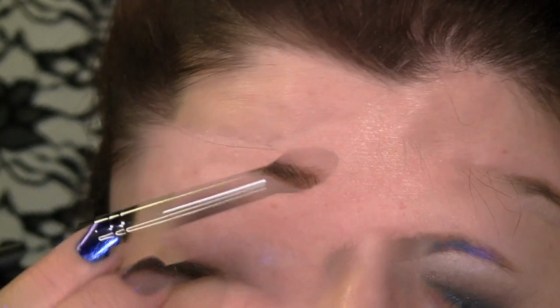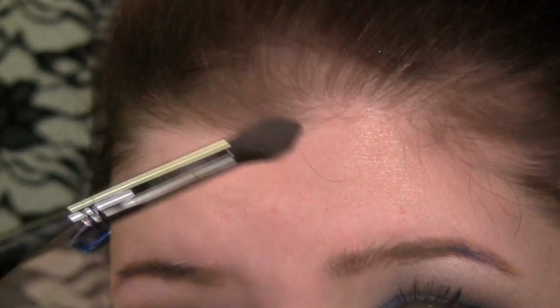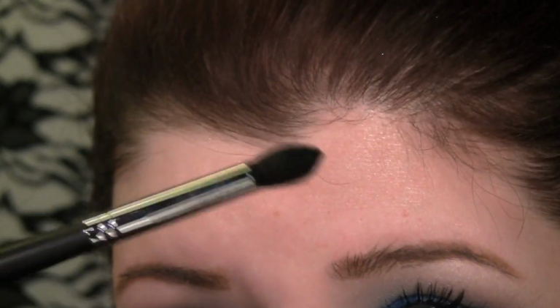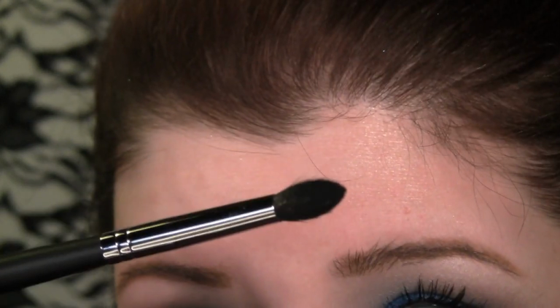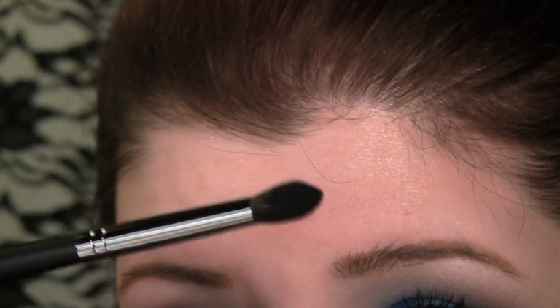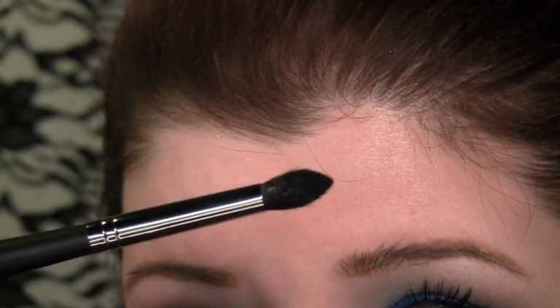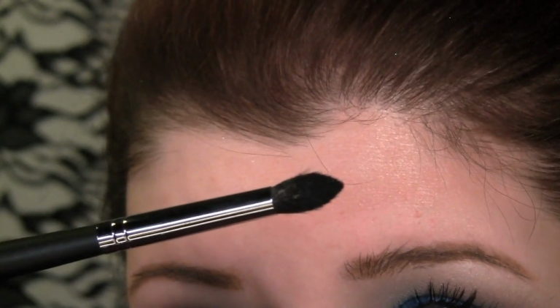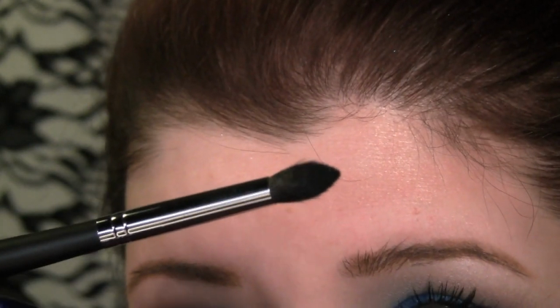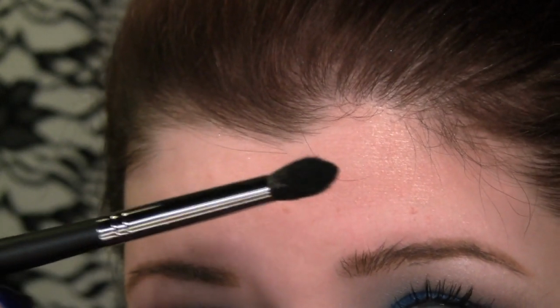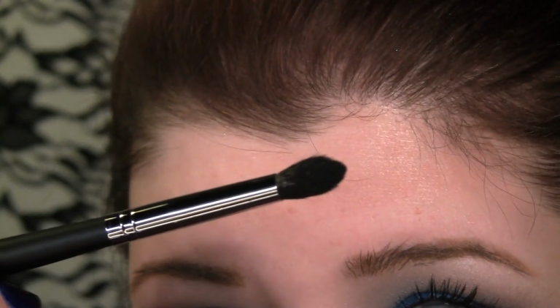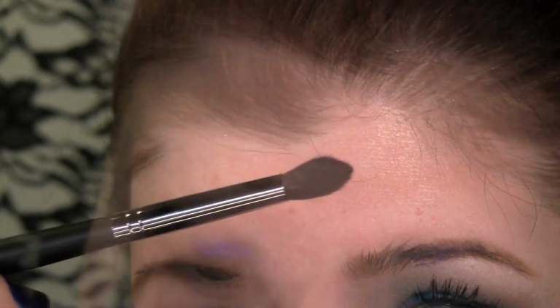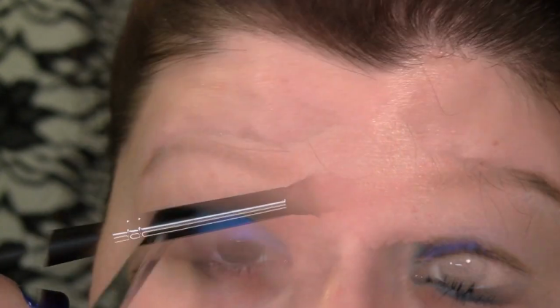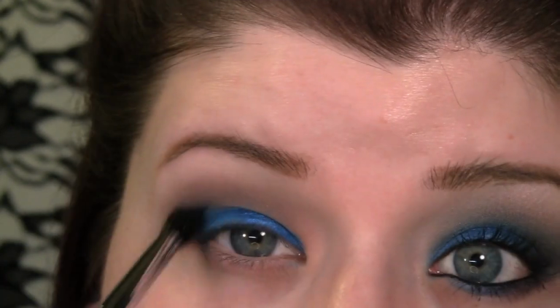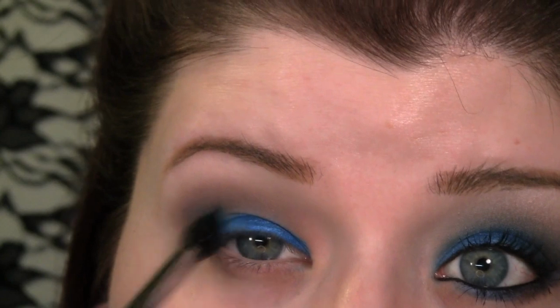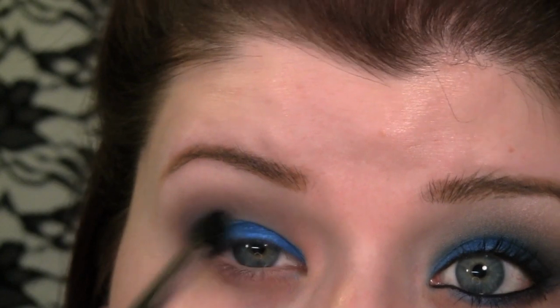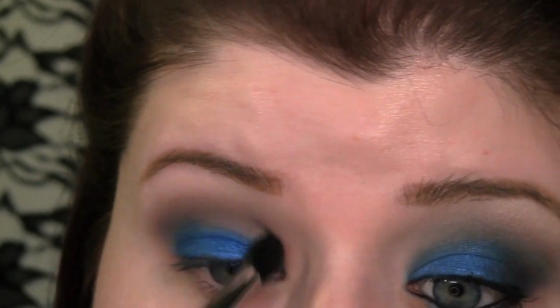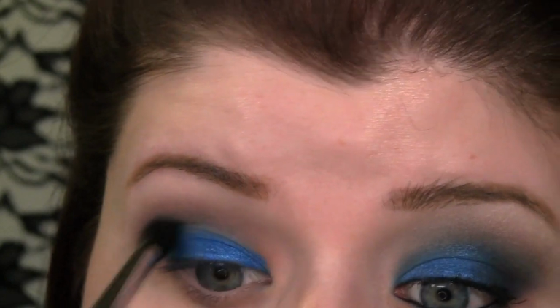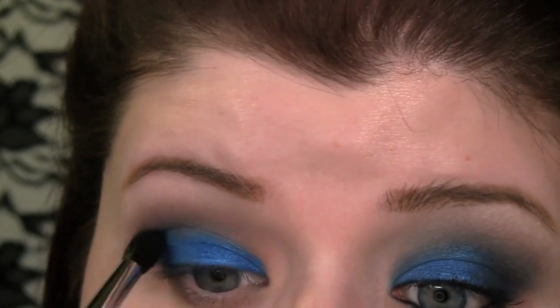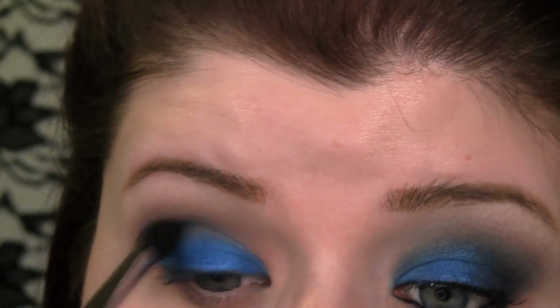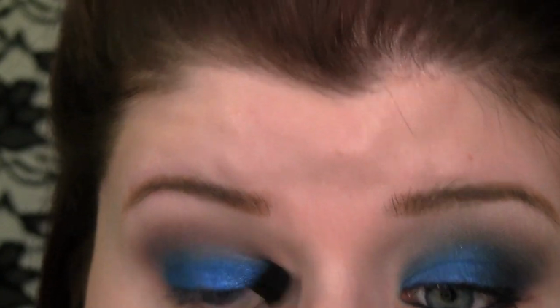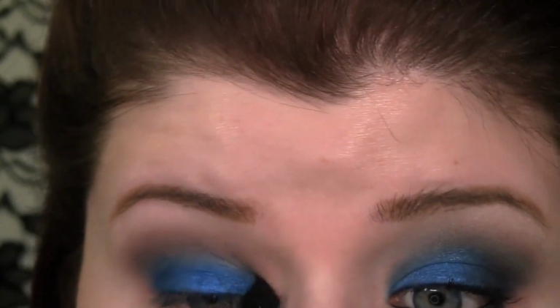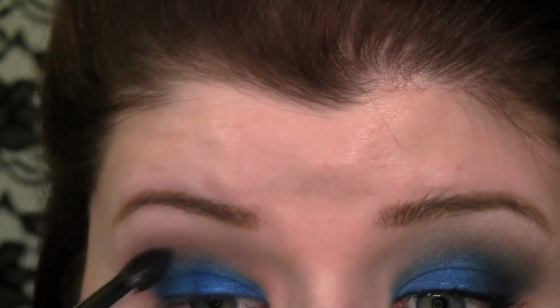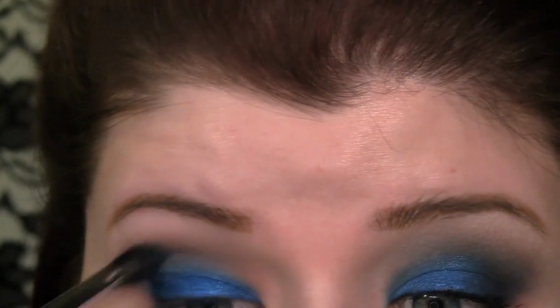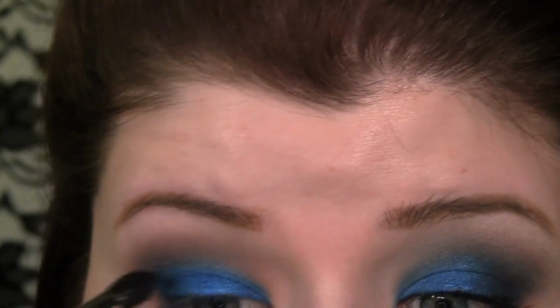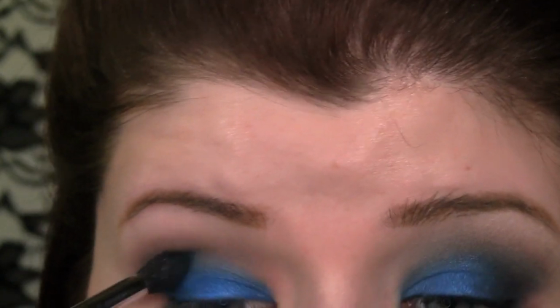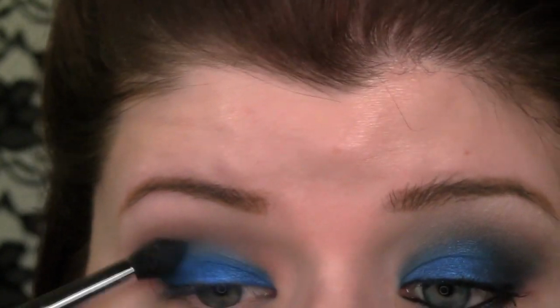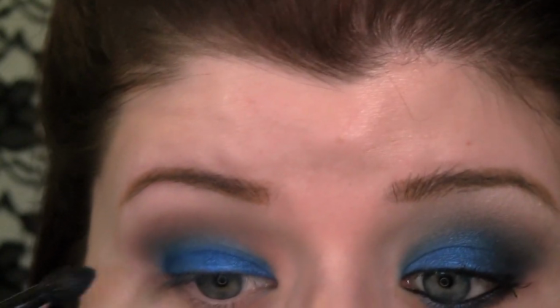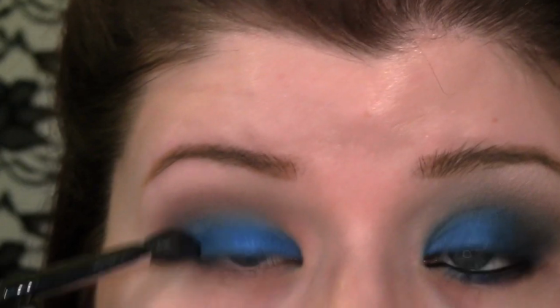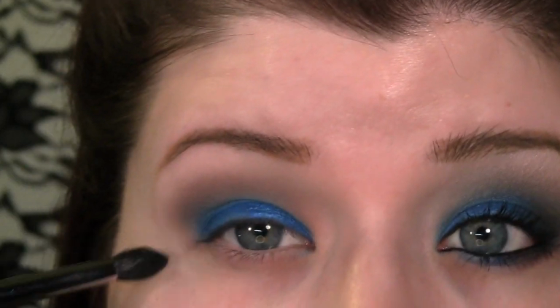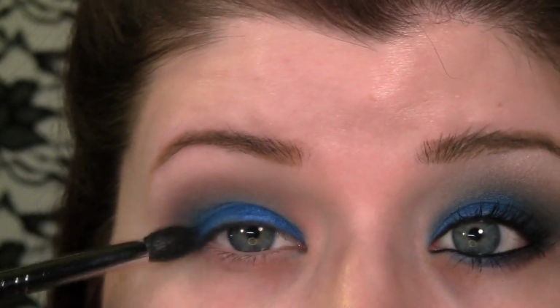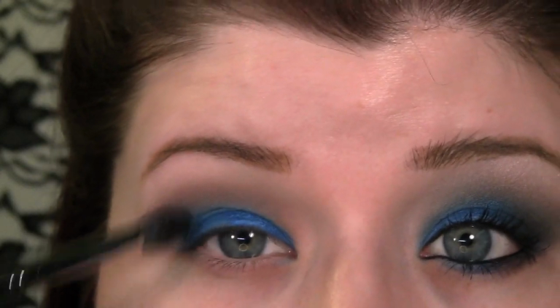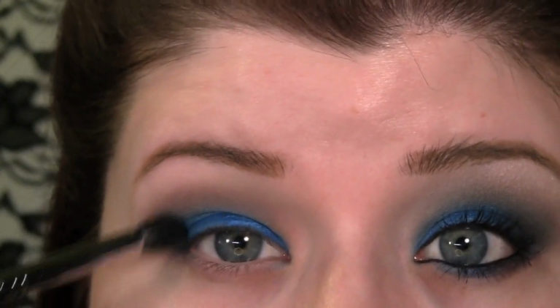With this brush, I'm going to blend out that blue up into the Copper Plate. You can do circular motions or windshield wiper motions, just to kind of mesh those two colors together.